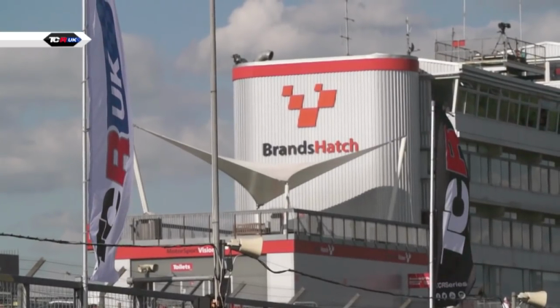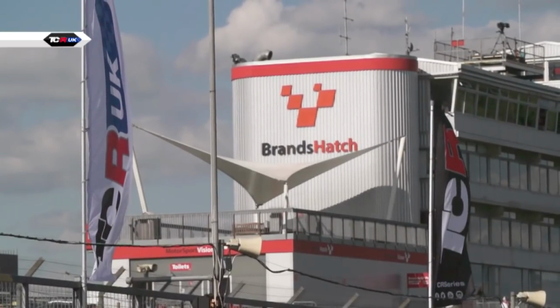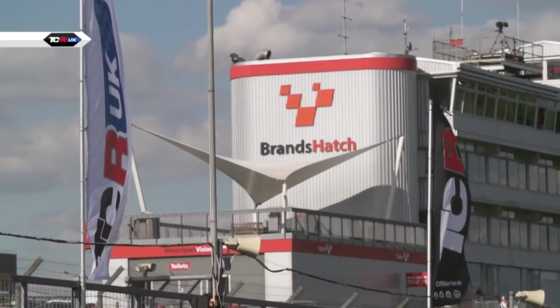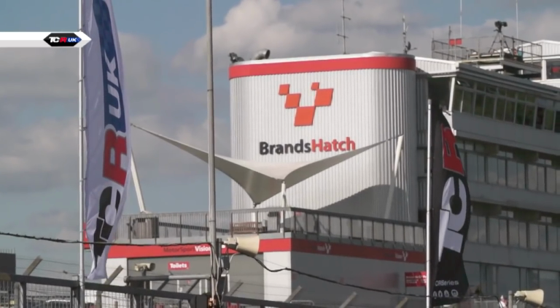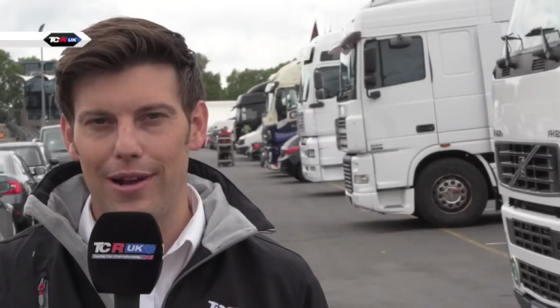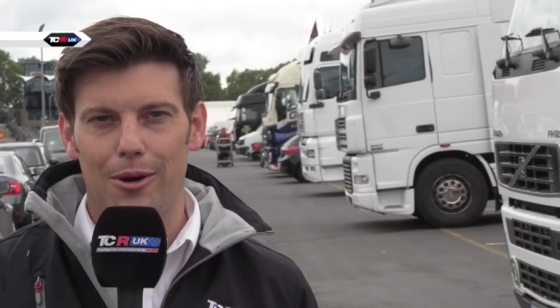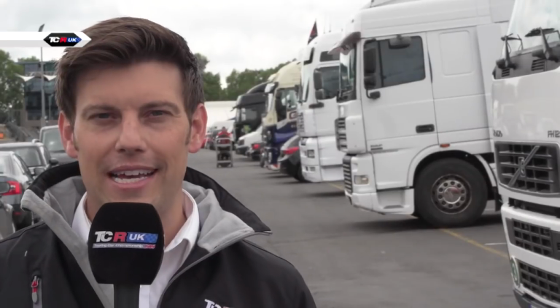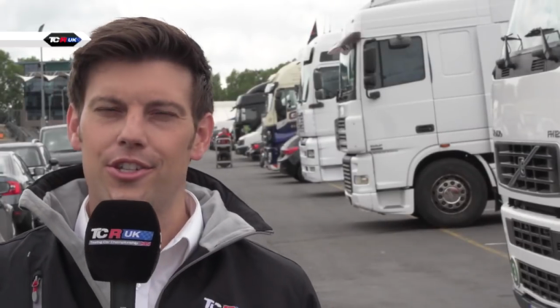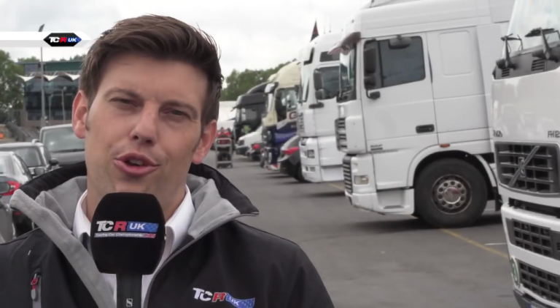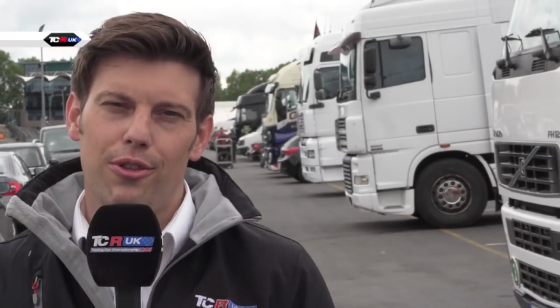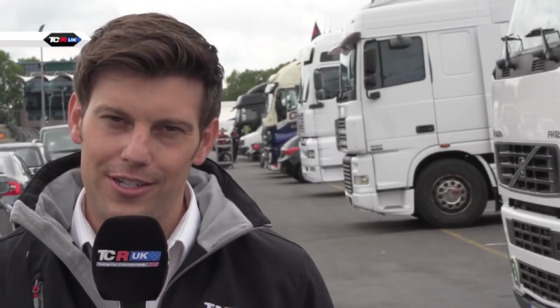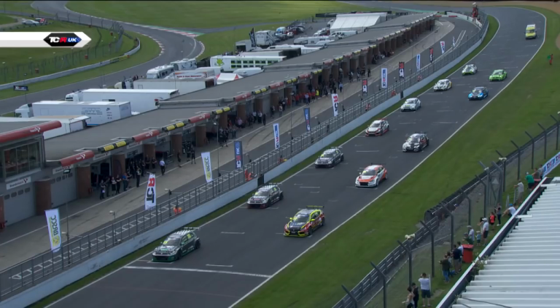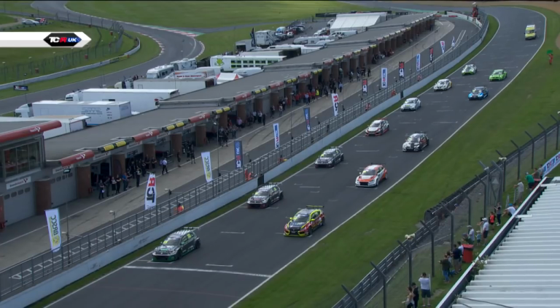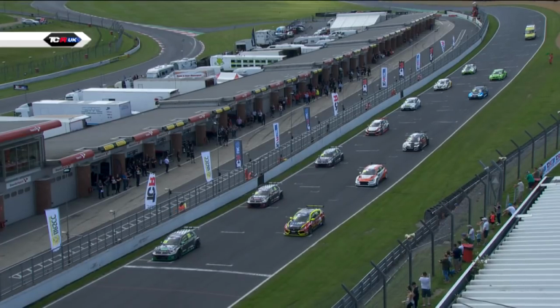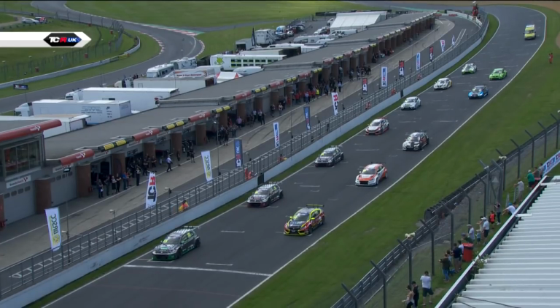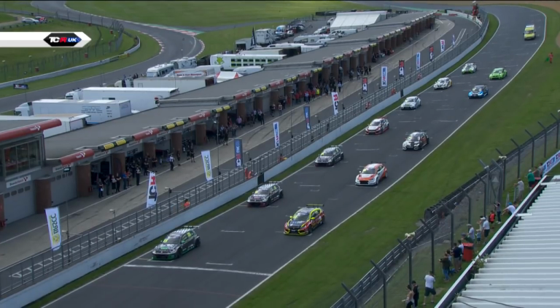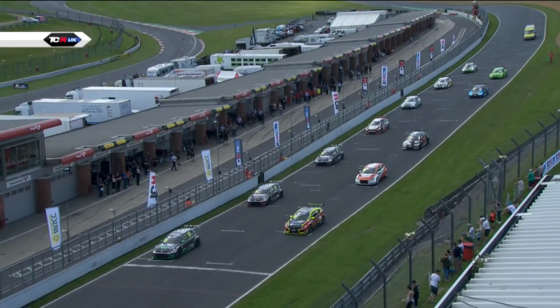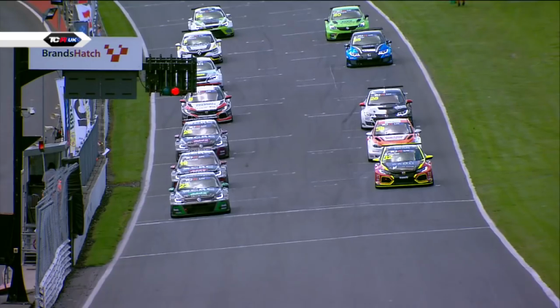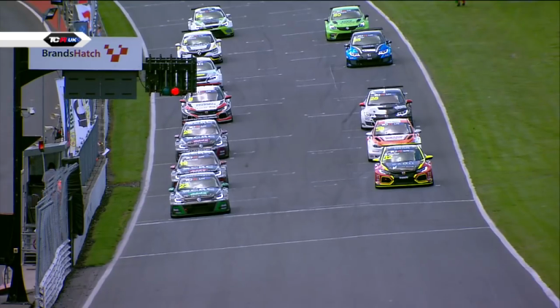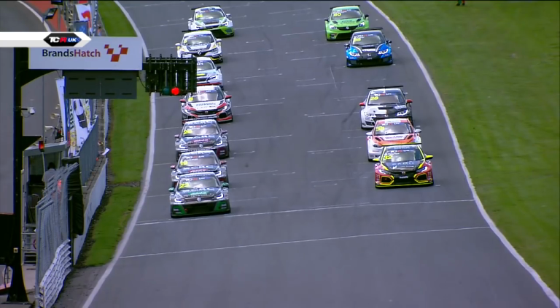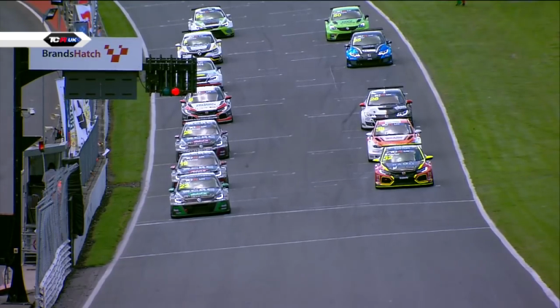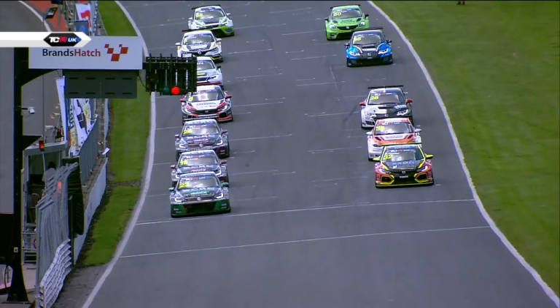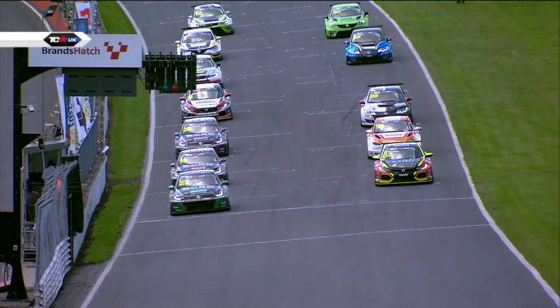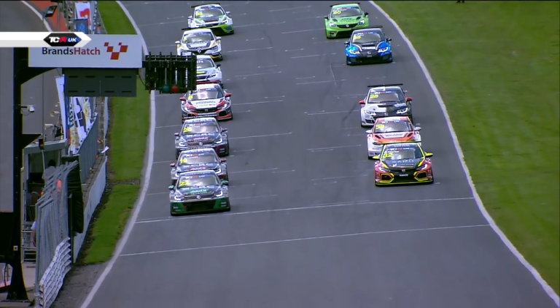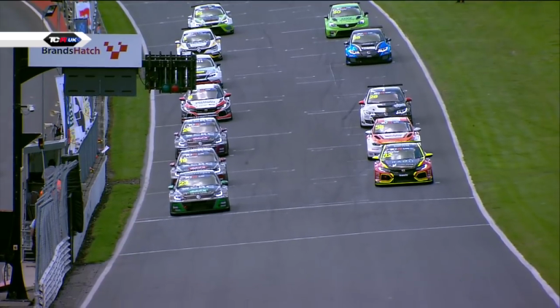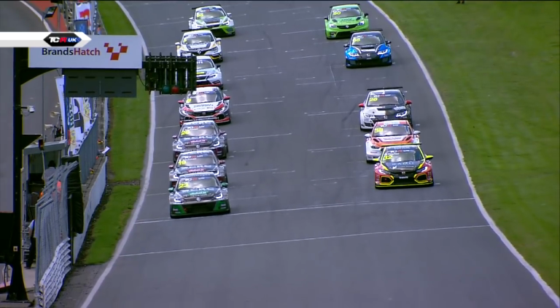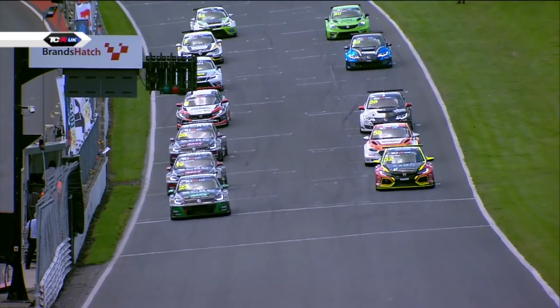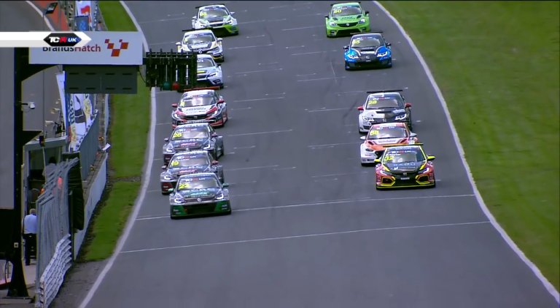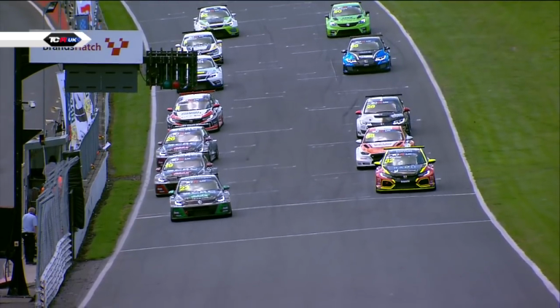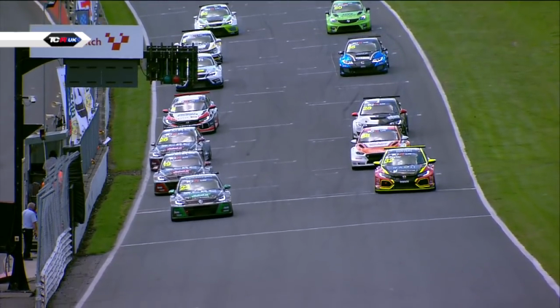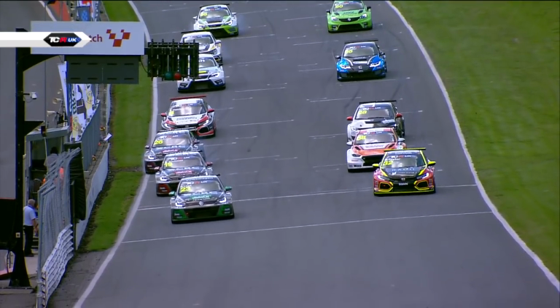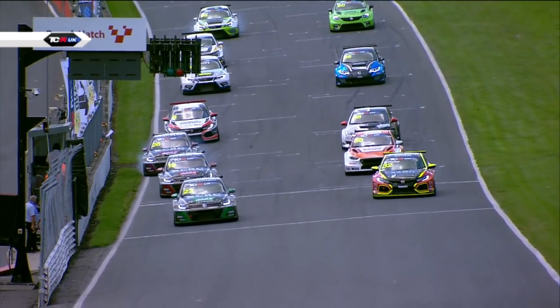It's time to hand over to our race commentator to talk you through the first race of the day. Thirty minutes of racing about to get underway here from Brands Hatch — round number five is go.